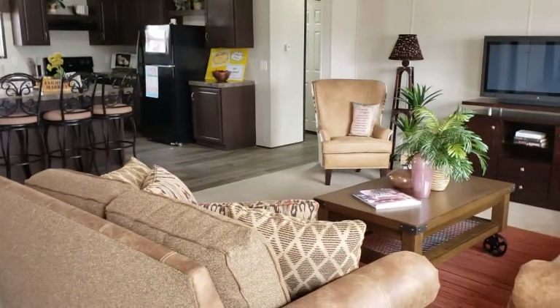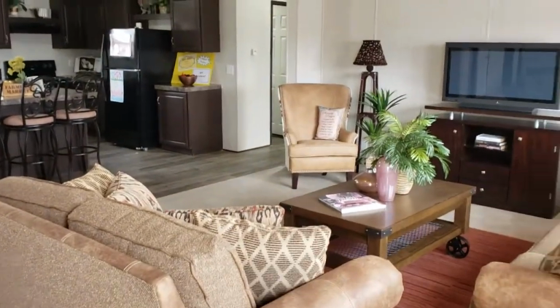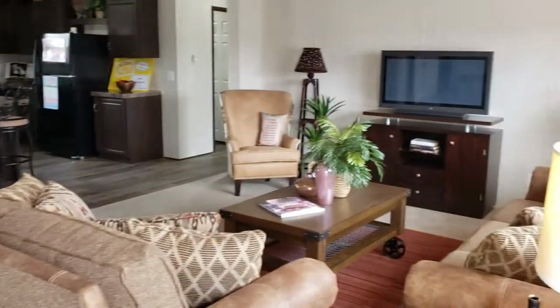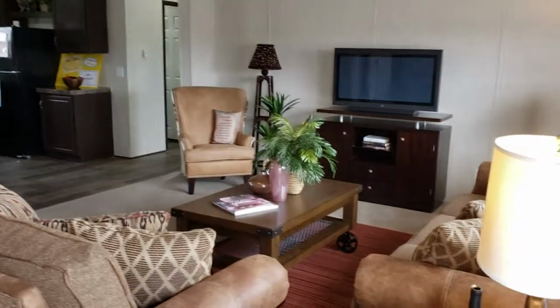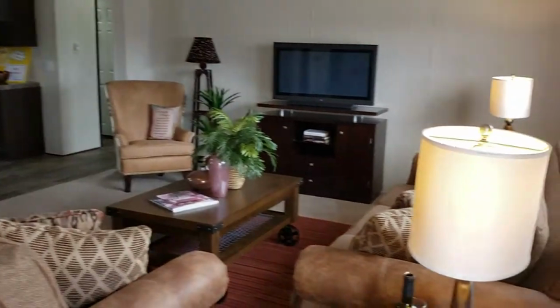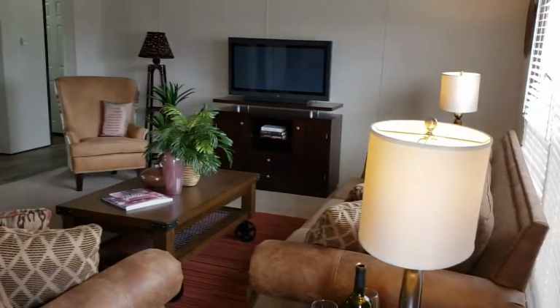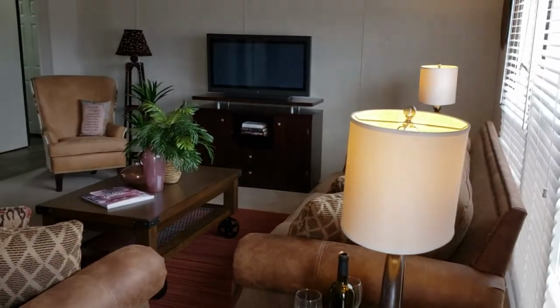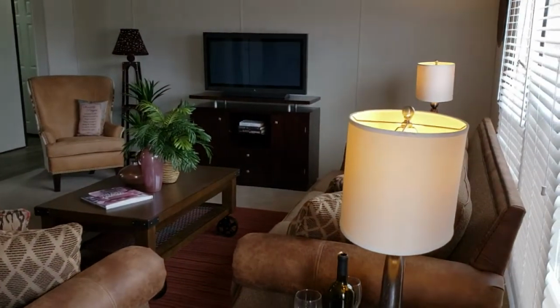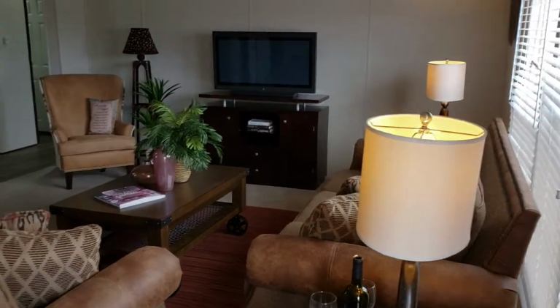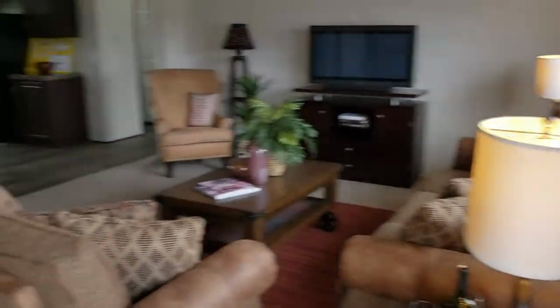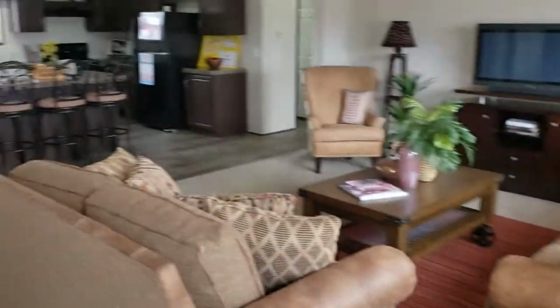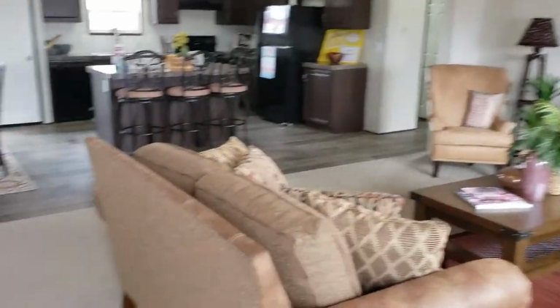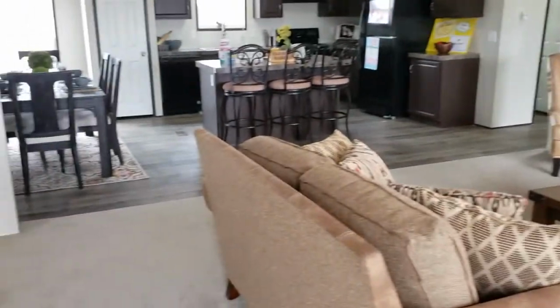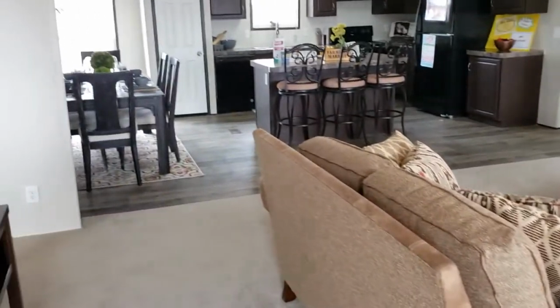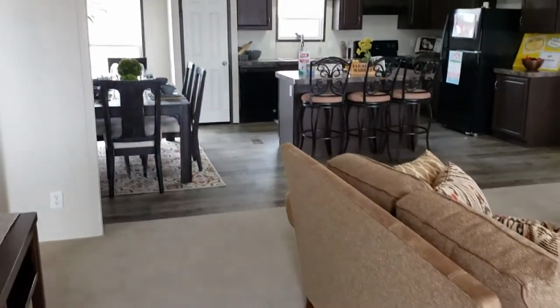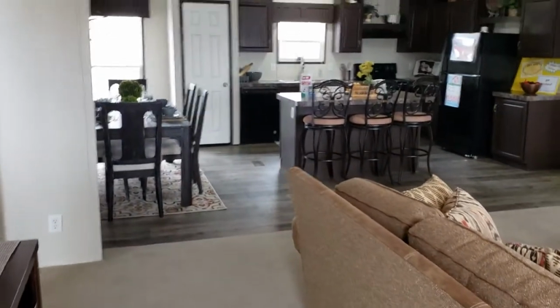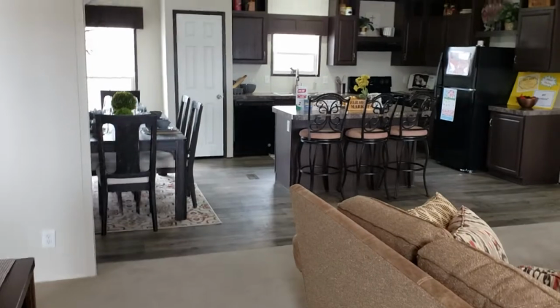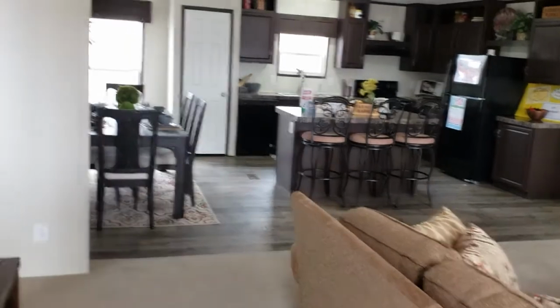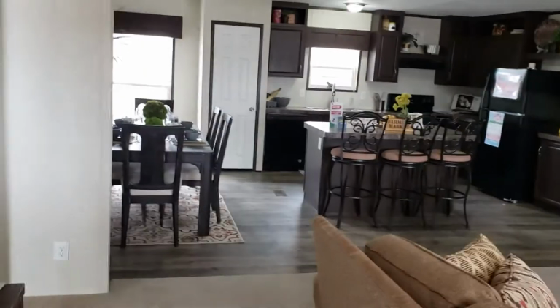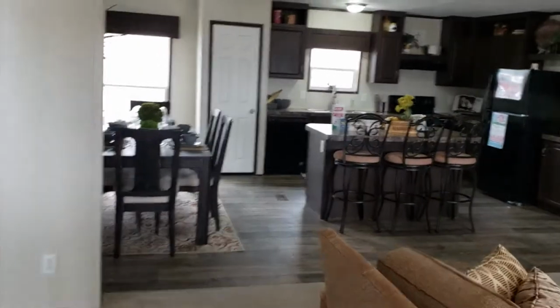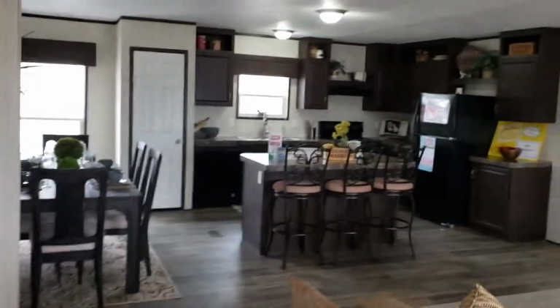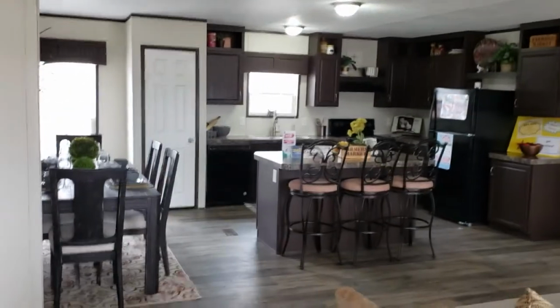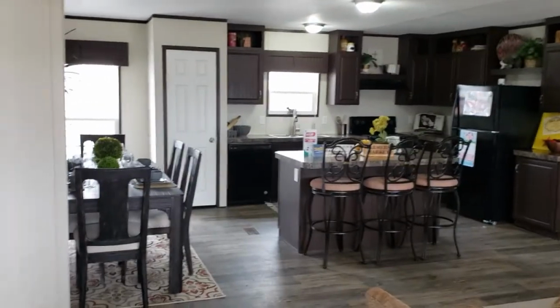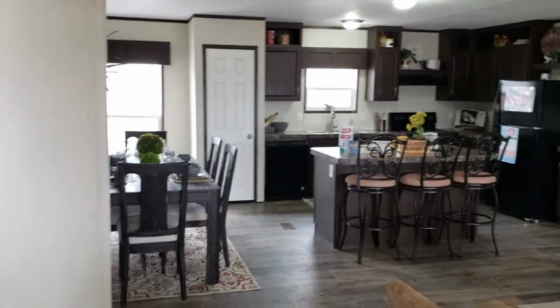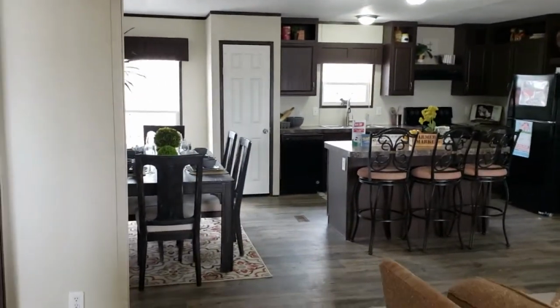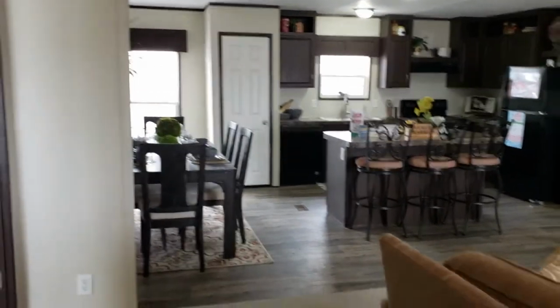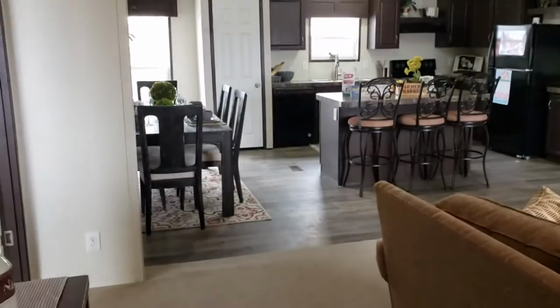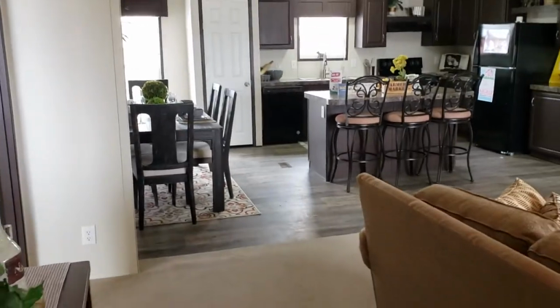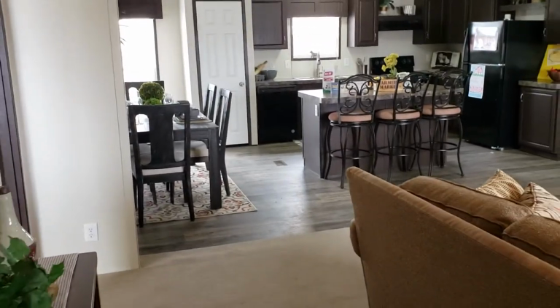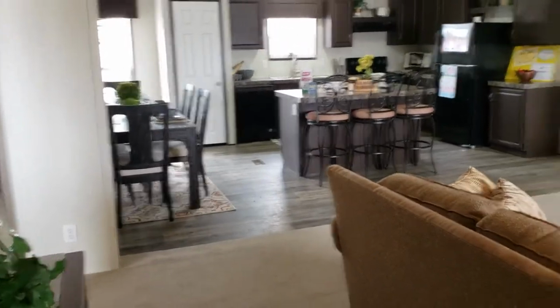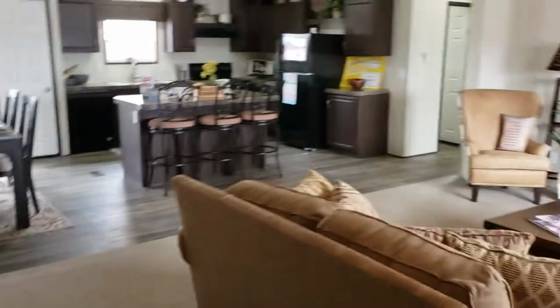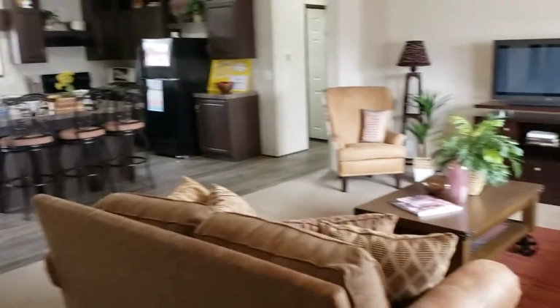So this is a three bed, two bath. Again, it's a 32 wide by 48 long — not a very long home but wide. My fat little double wide, is what I like to call it.